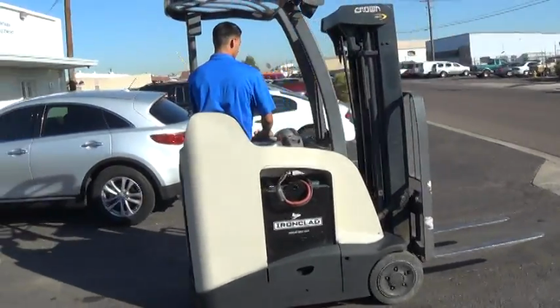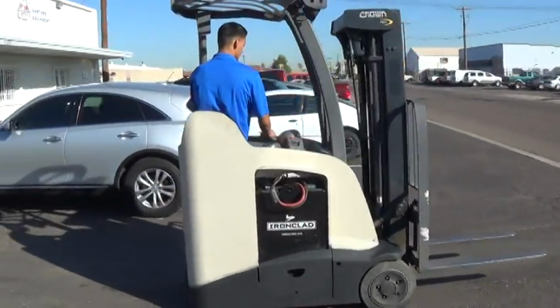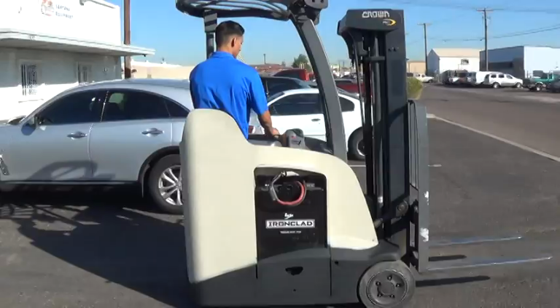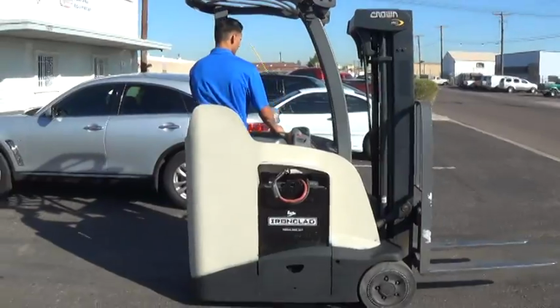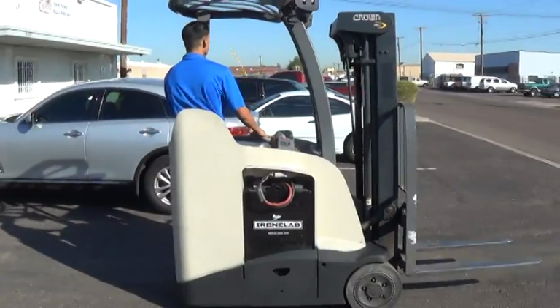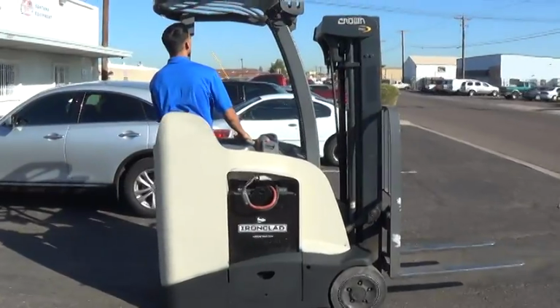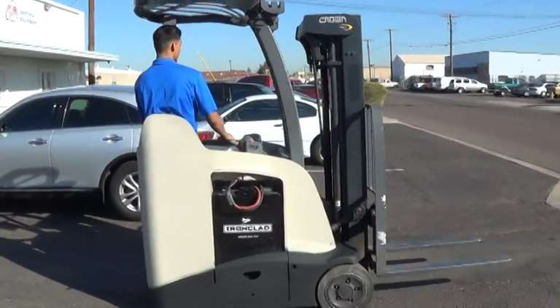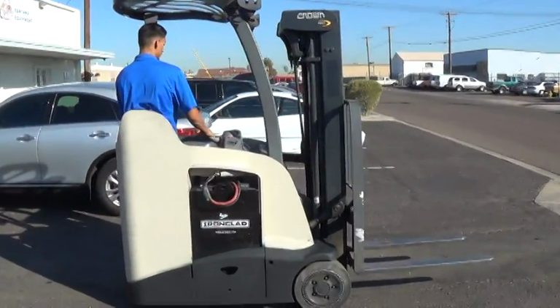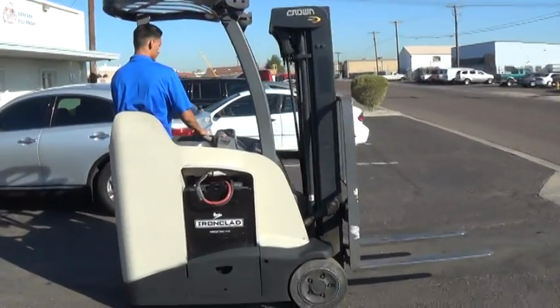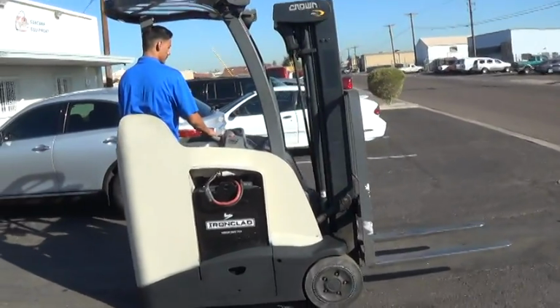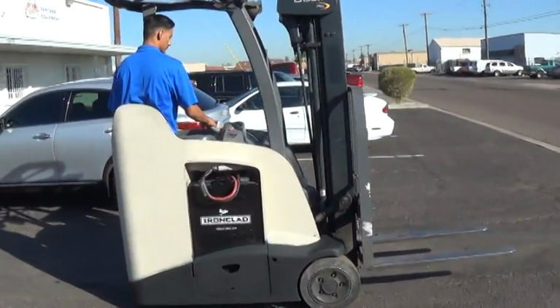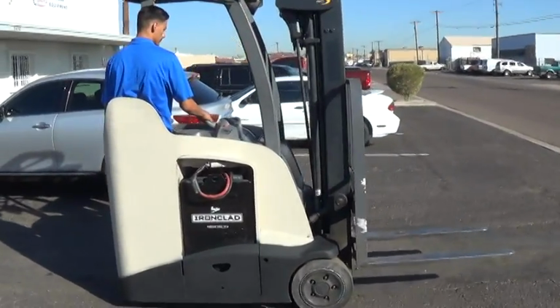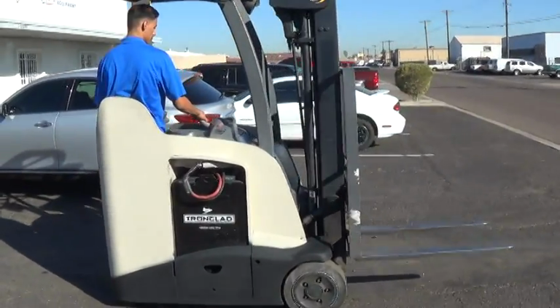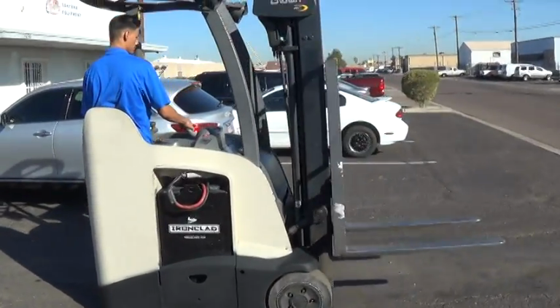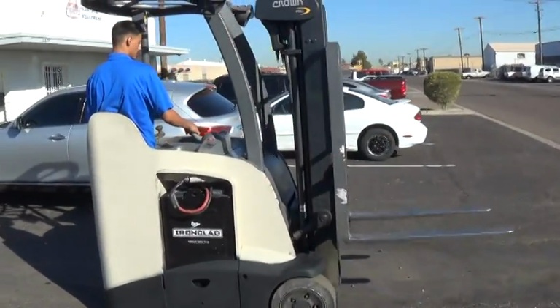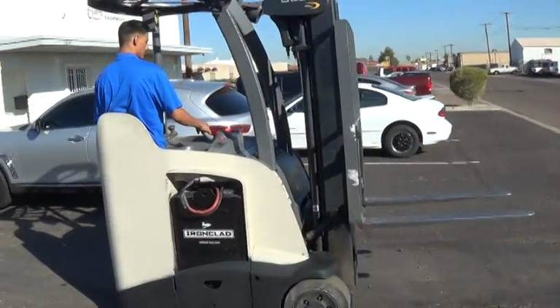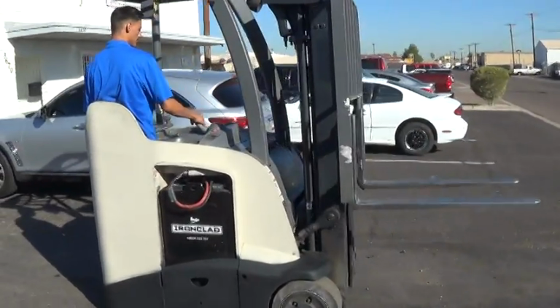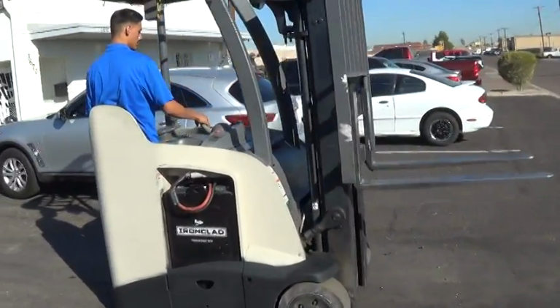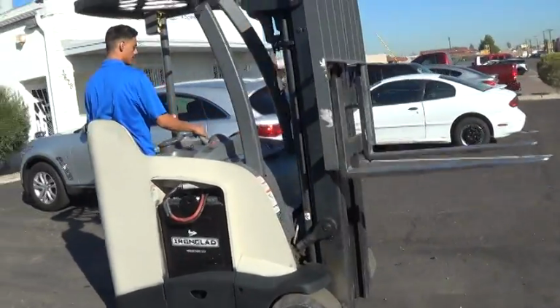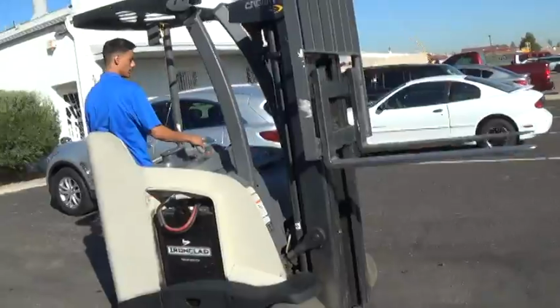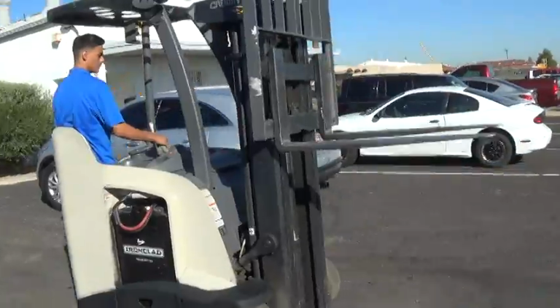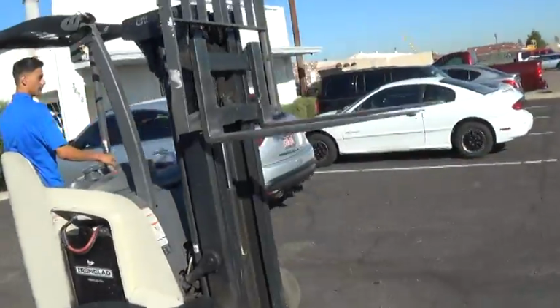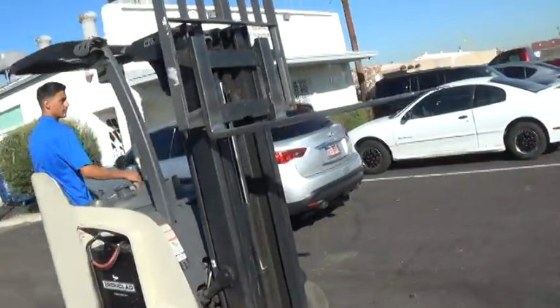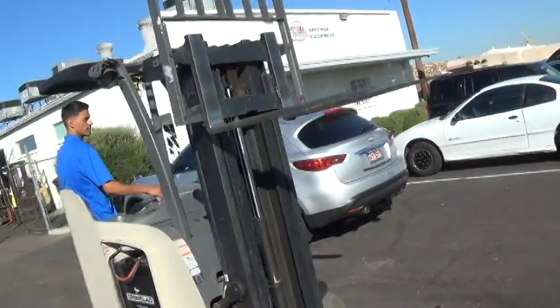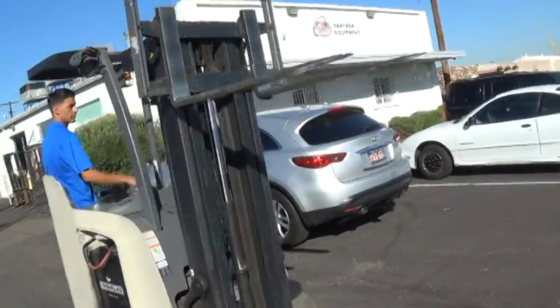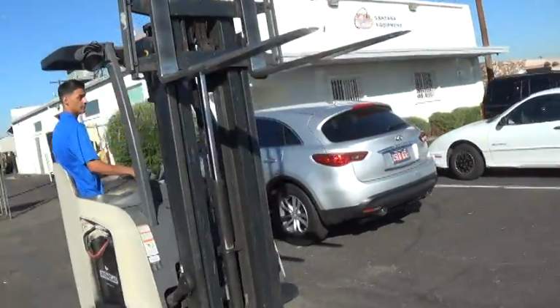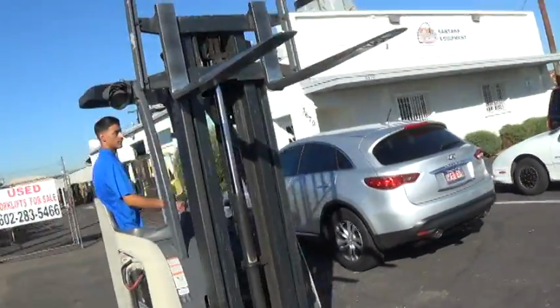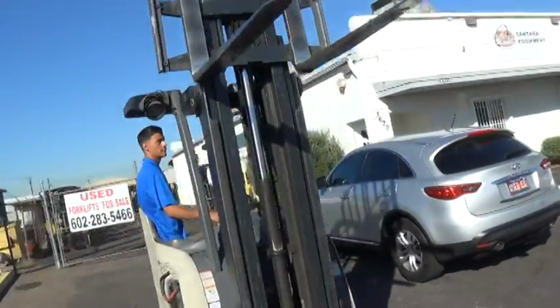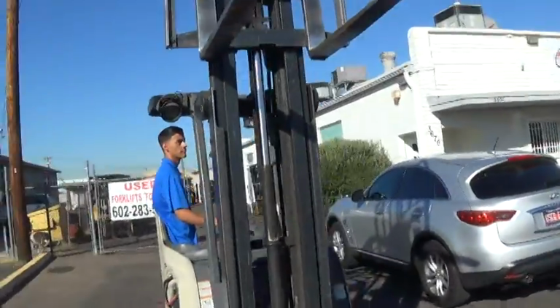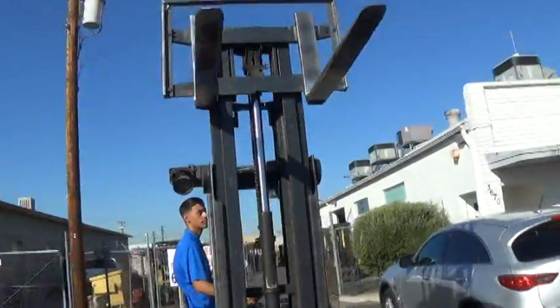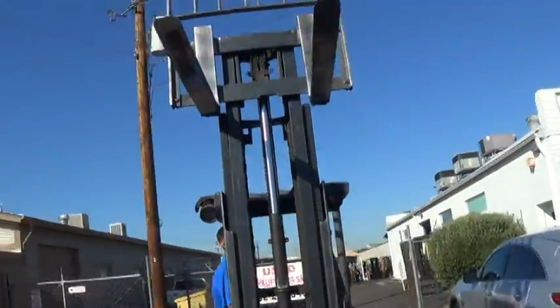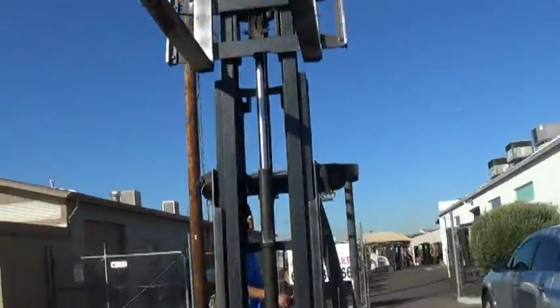It runs on a 36 volt battery. This forklift has a 2013 Enersys brand battery, and it has been serviced by an Enersys dealer.